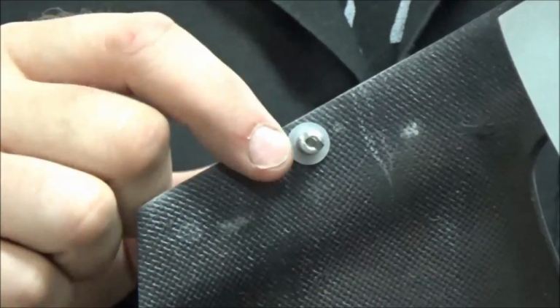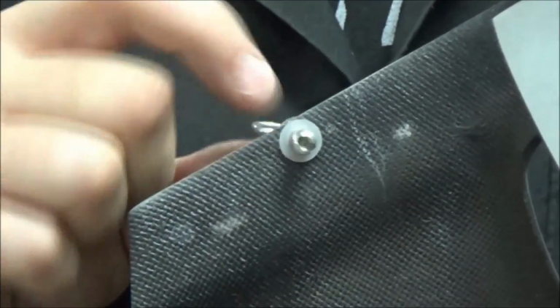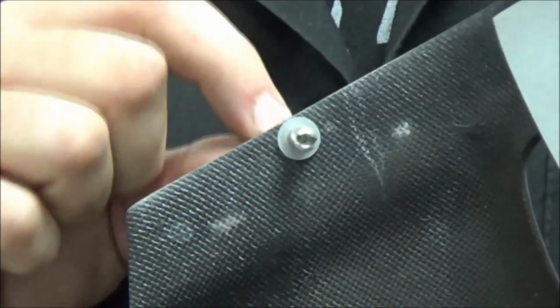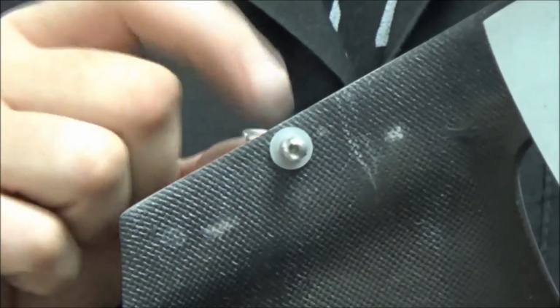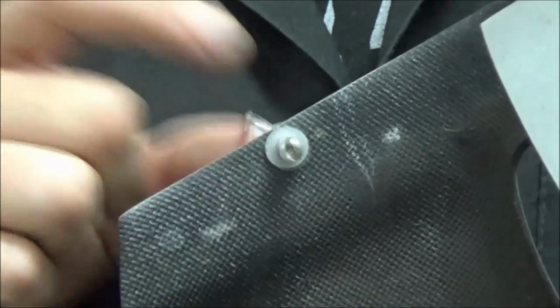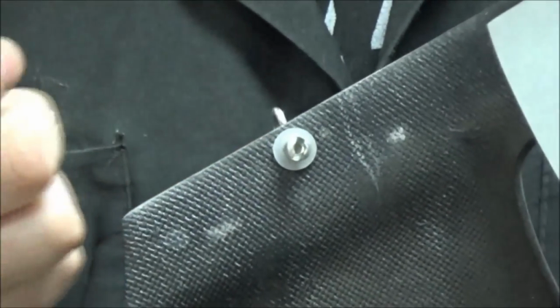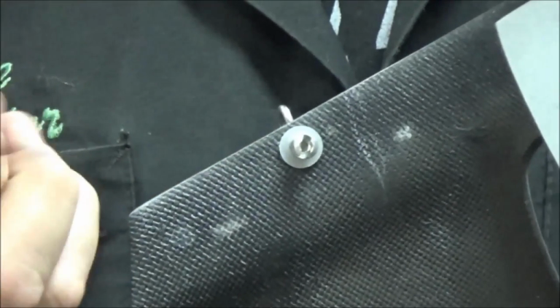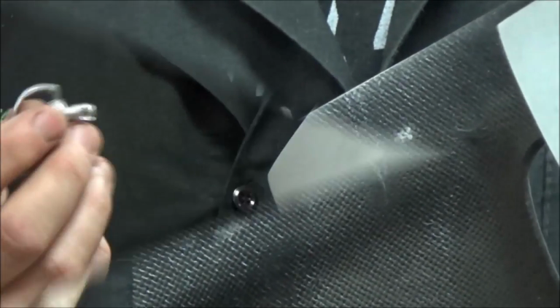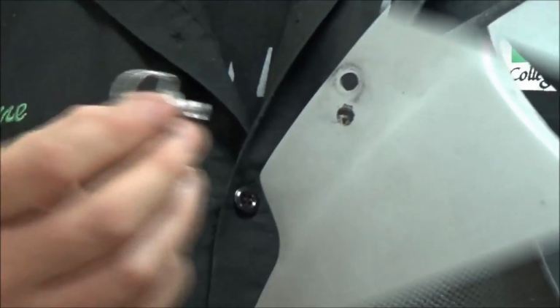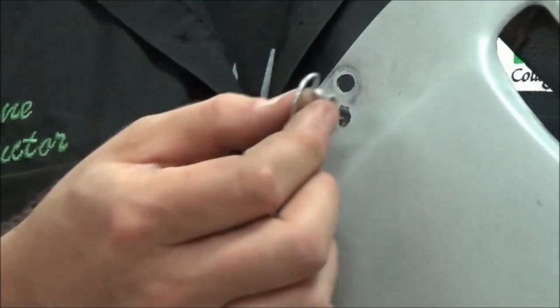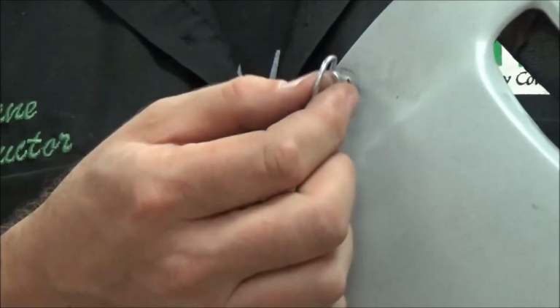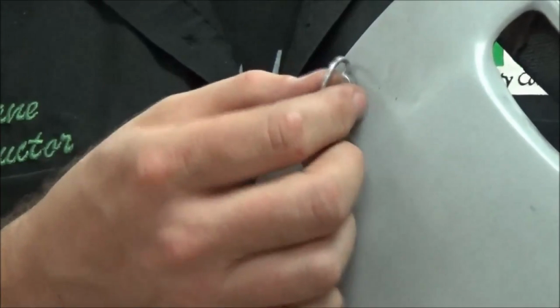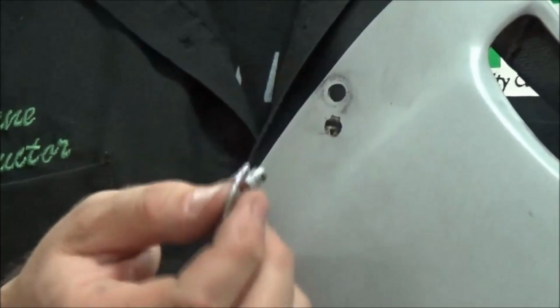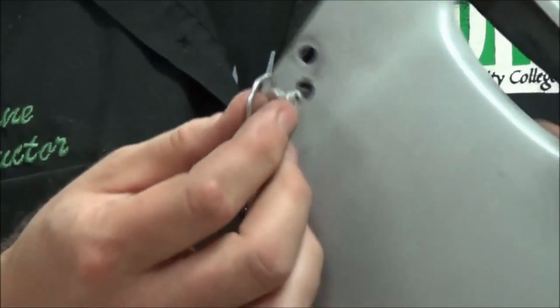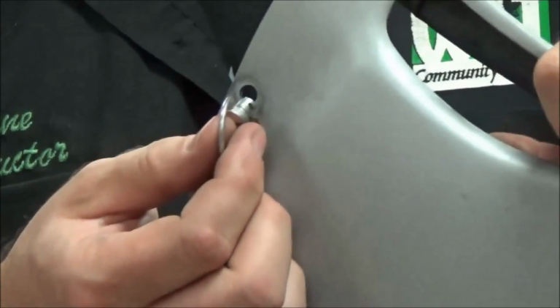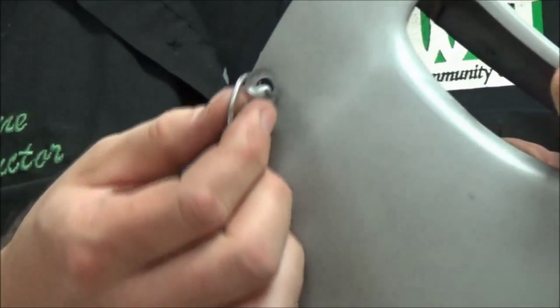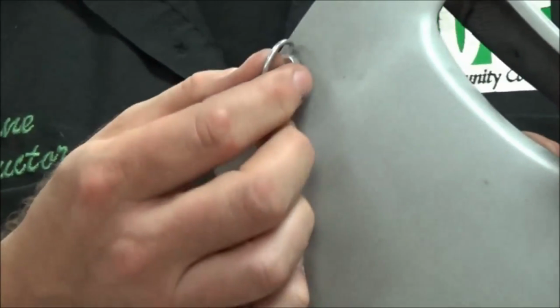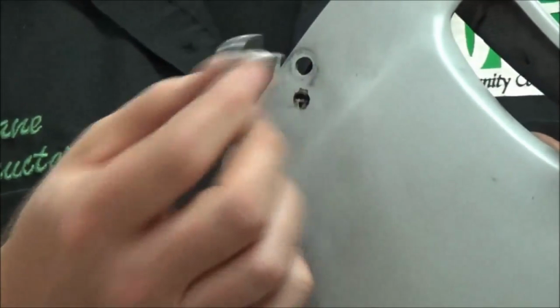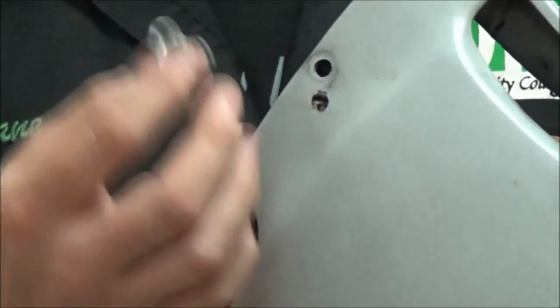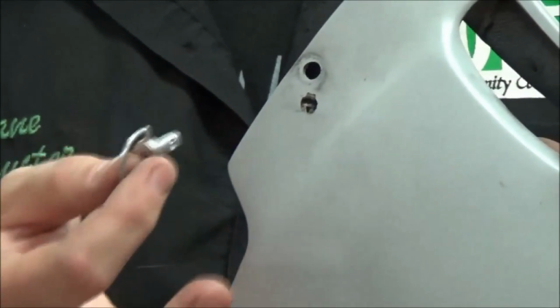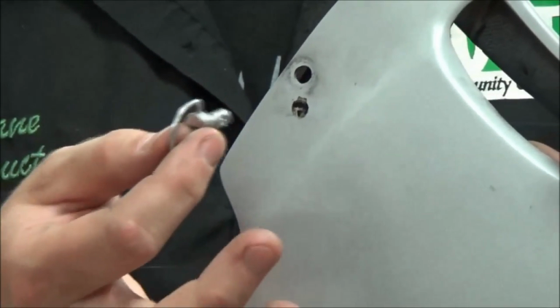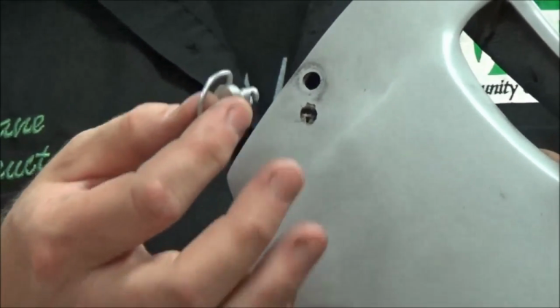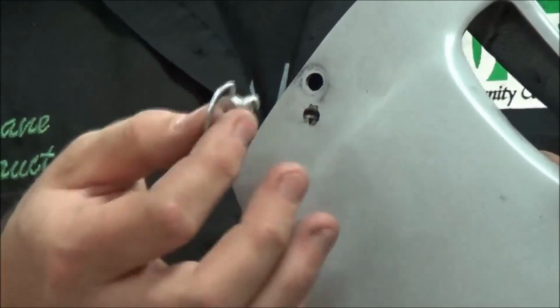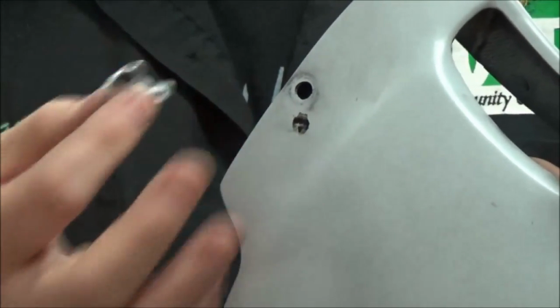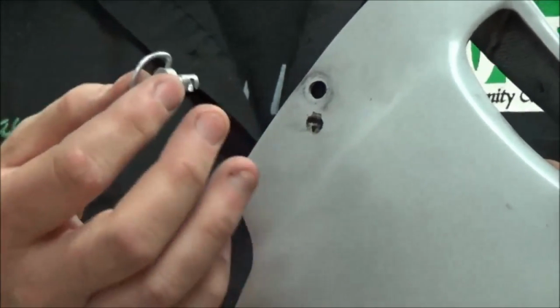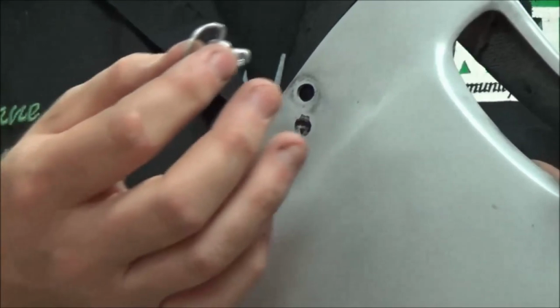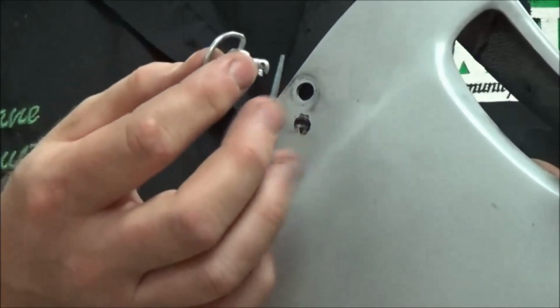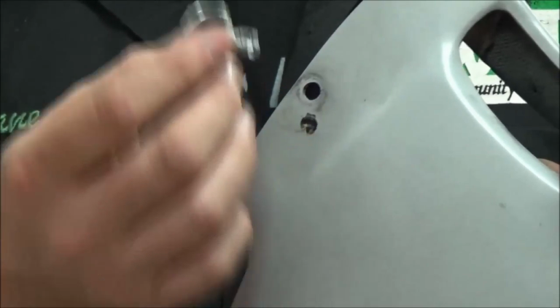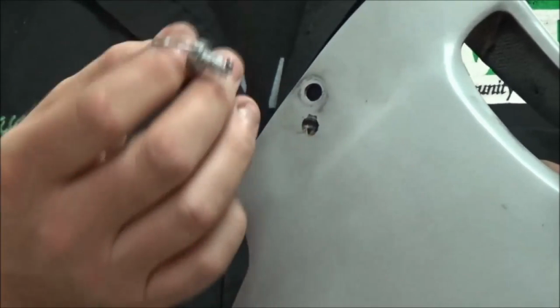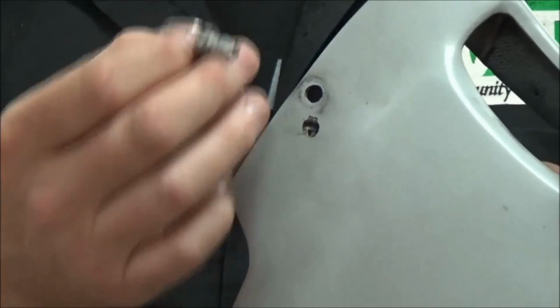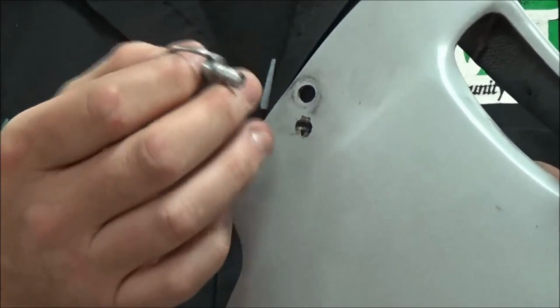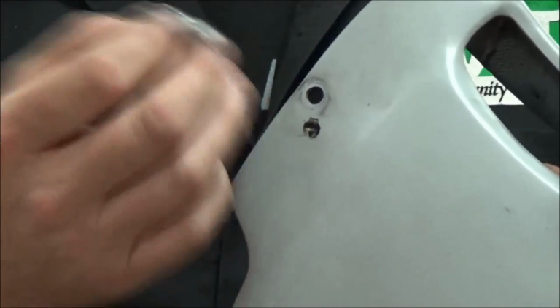They get stretched out over time, or they get lost, or whatnot. When you lose that washer, it's really inconvenient — the bodywork is going to fall on the ground and so on. So we want to go ahead and do something about those washers.